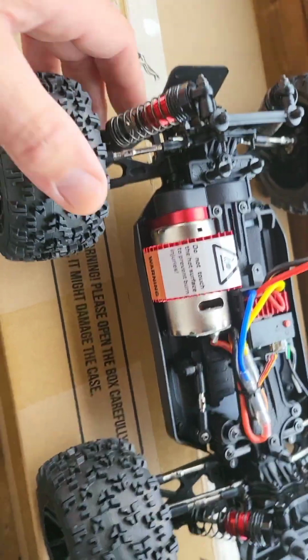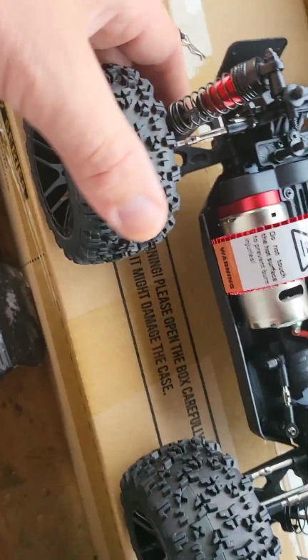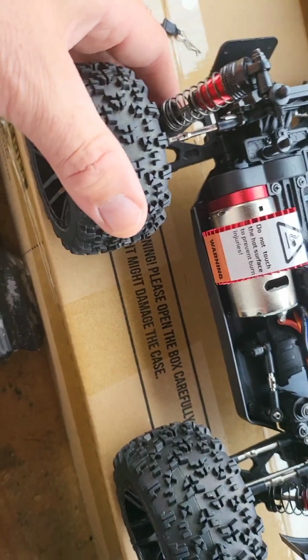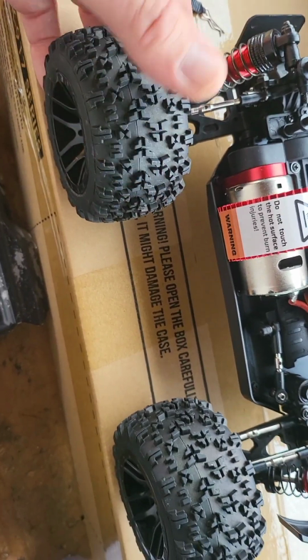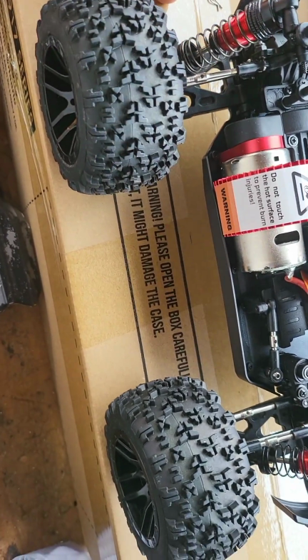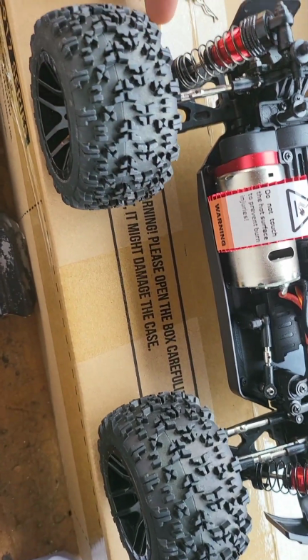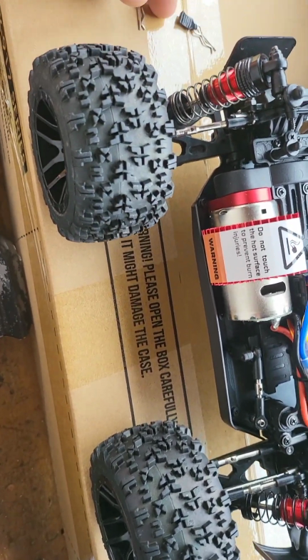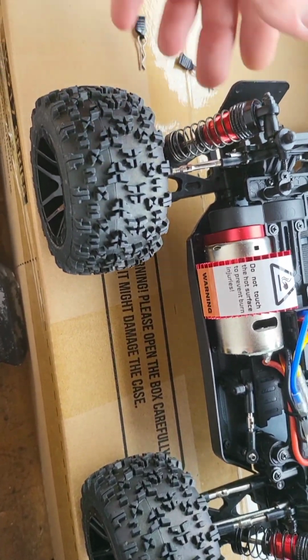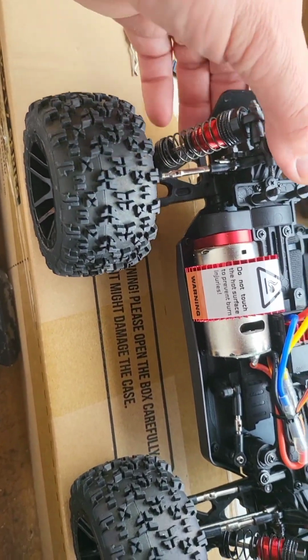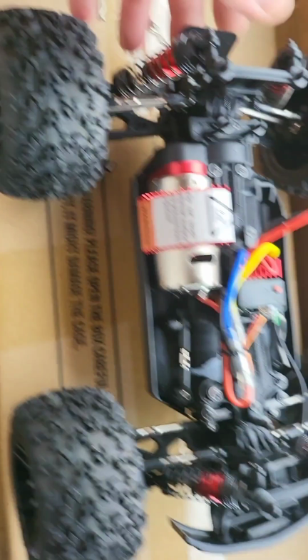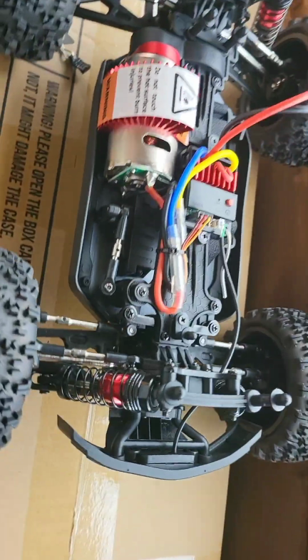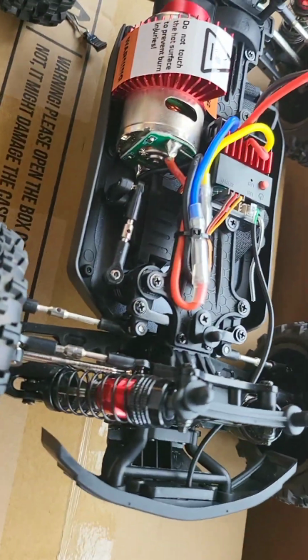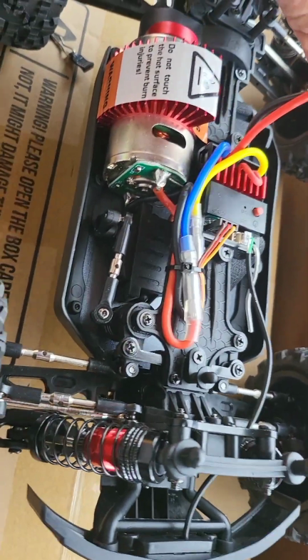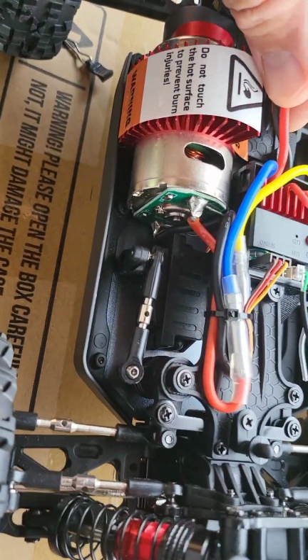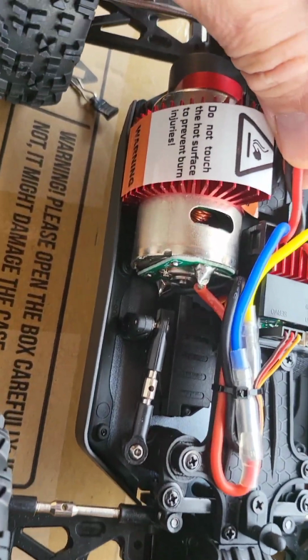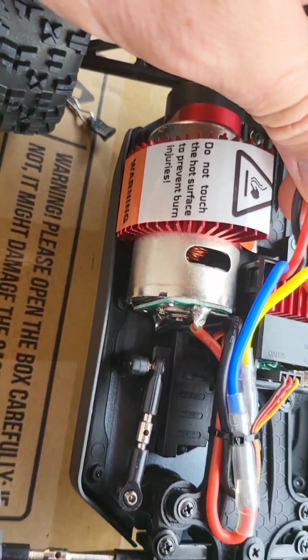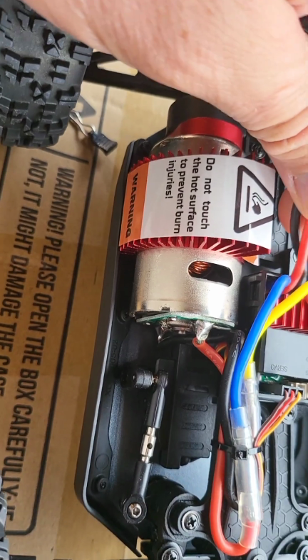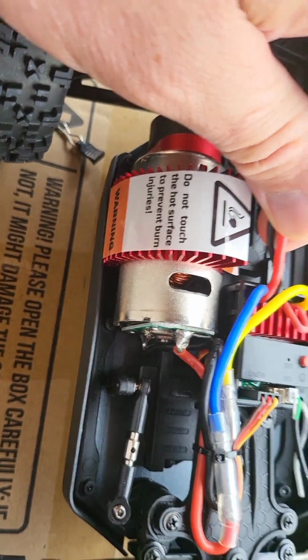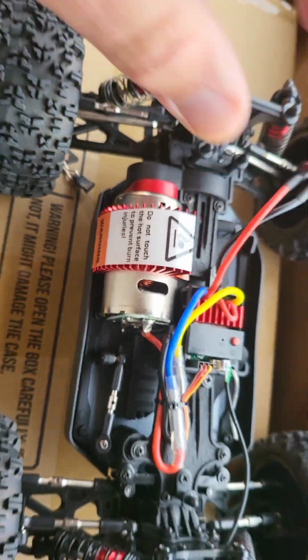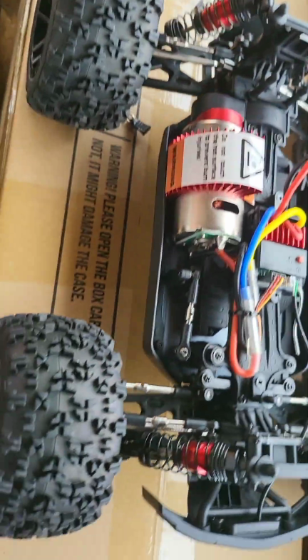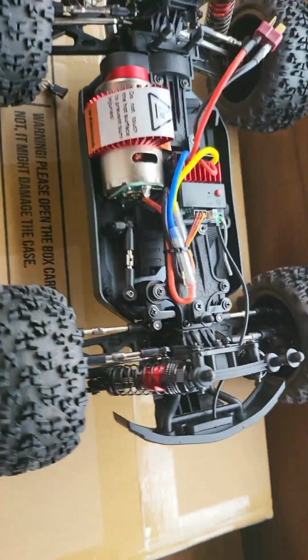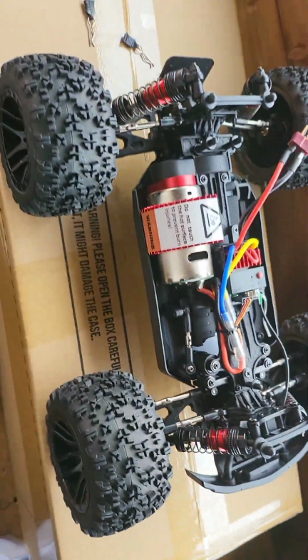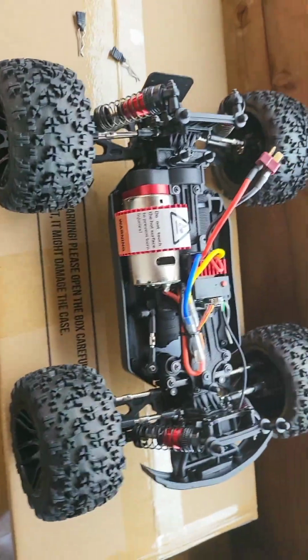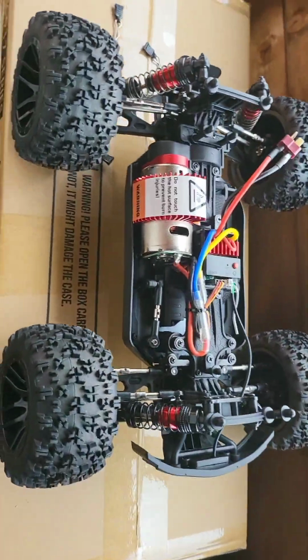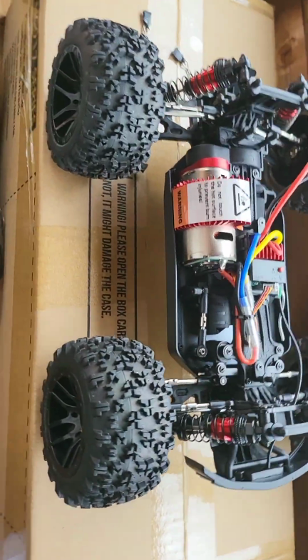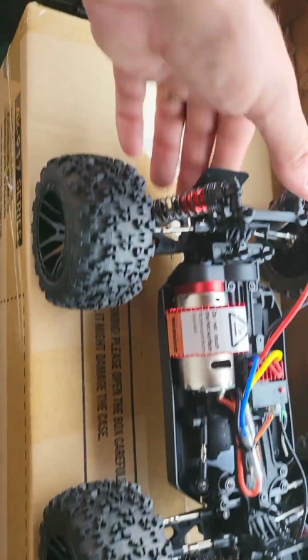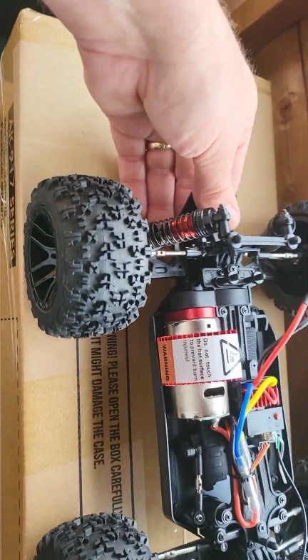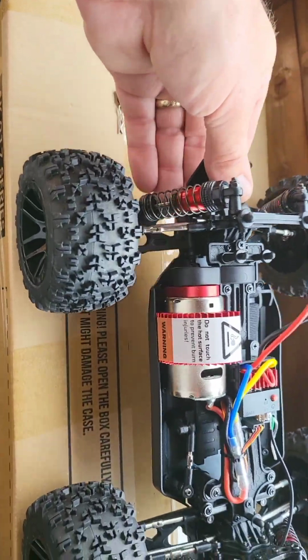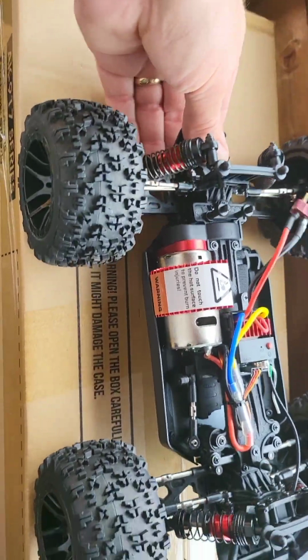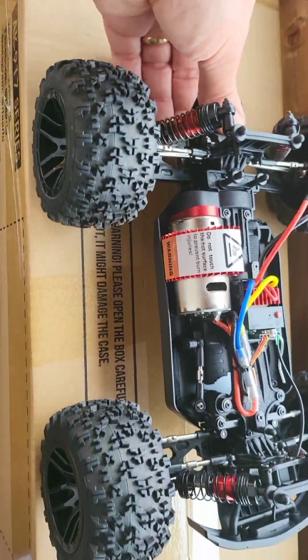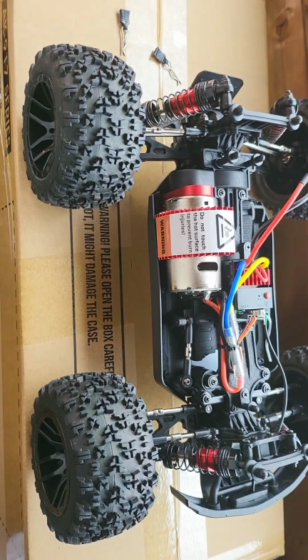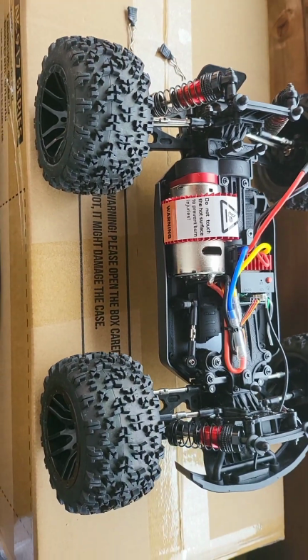We'll give it a little run later on, guys. Probably in the garden for now. And then later on we'll upgrade it all. That is unboxing one, guys. Hope you like the first unboxing.